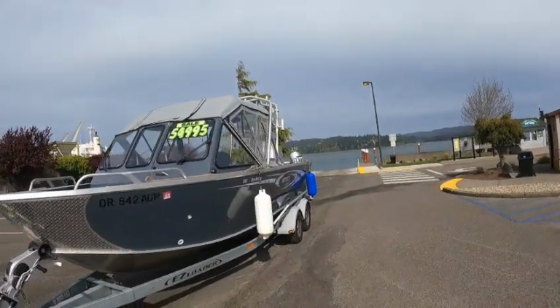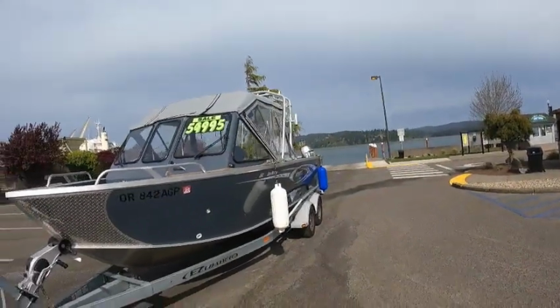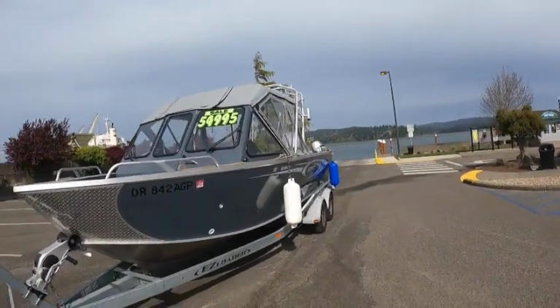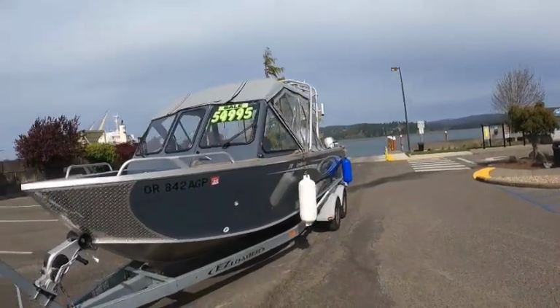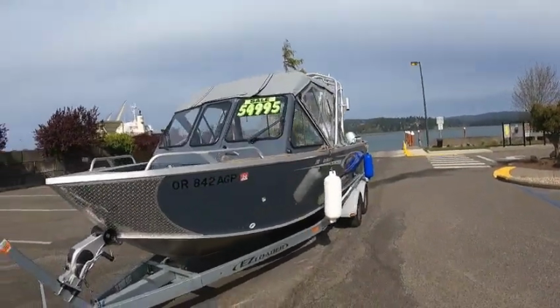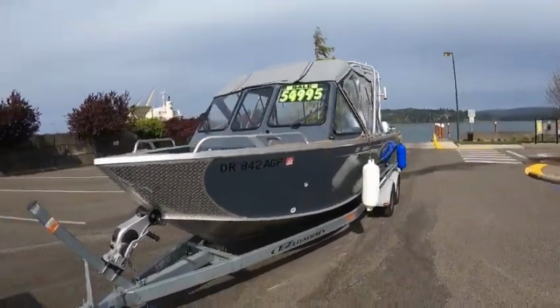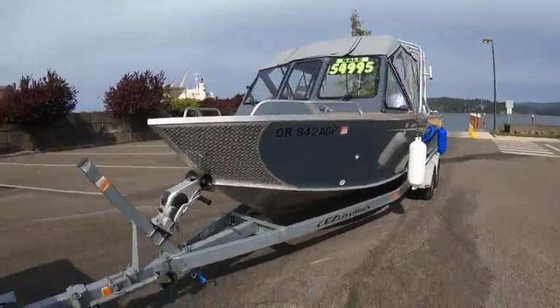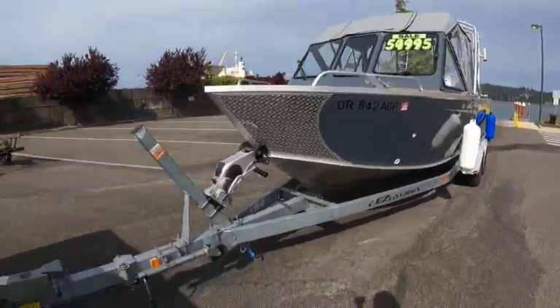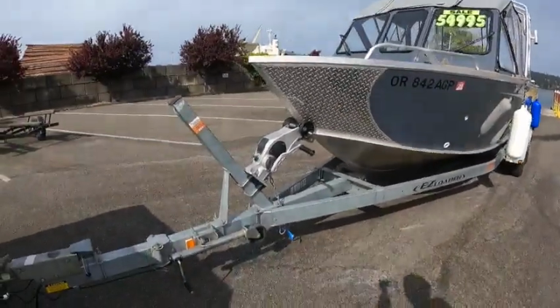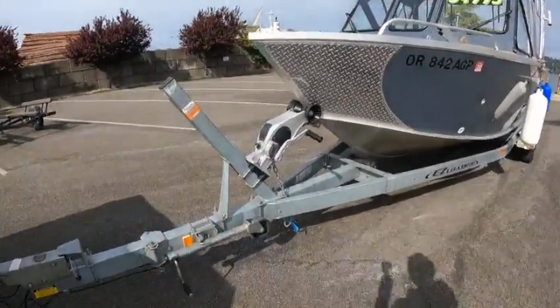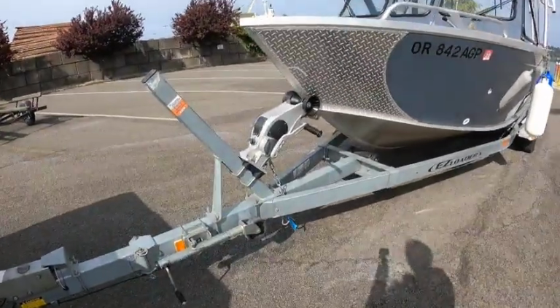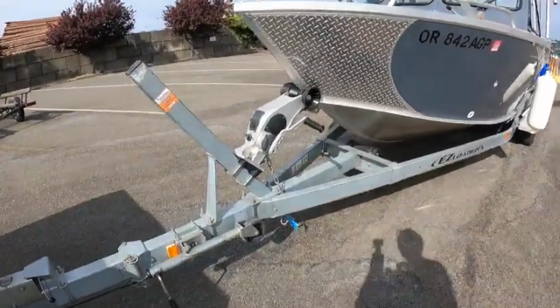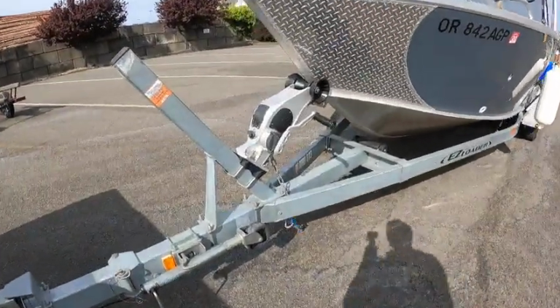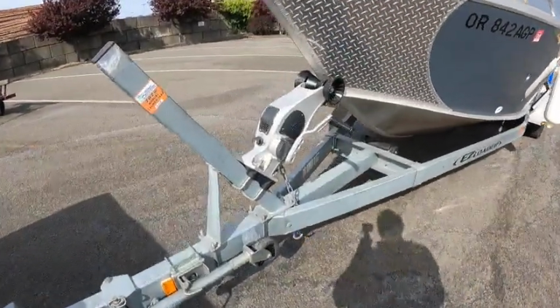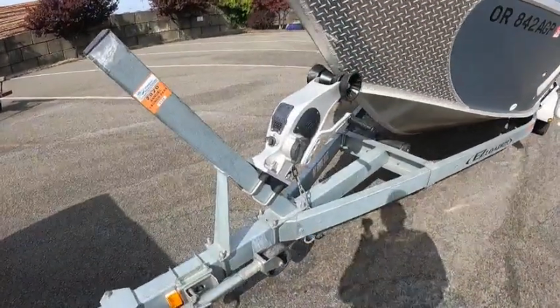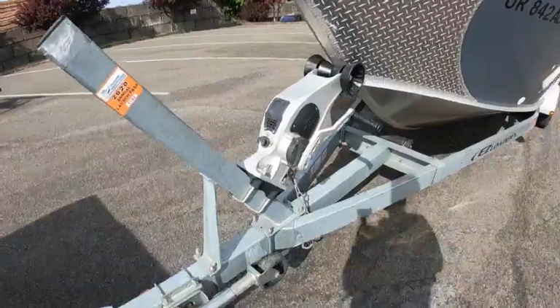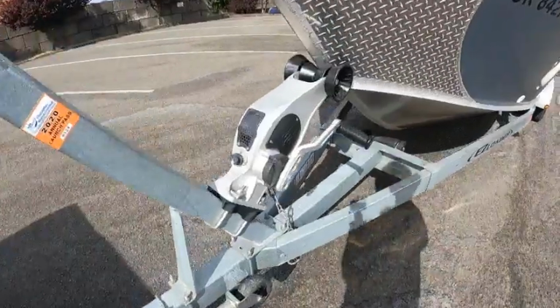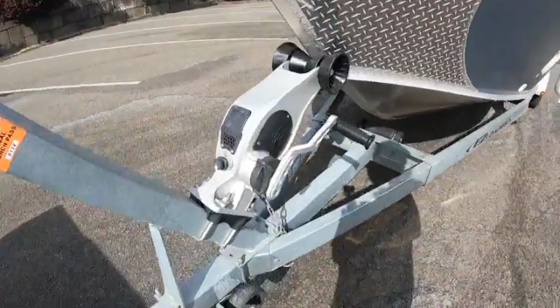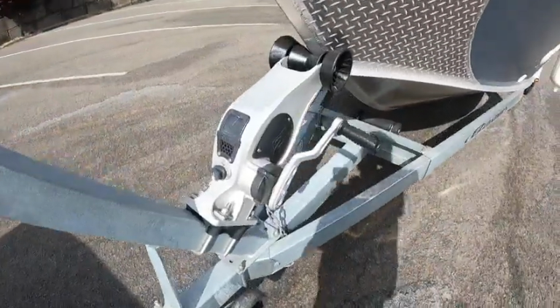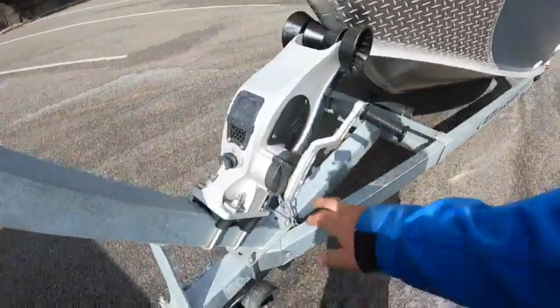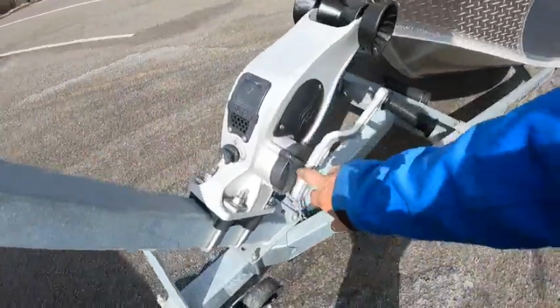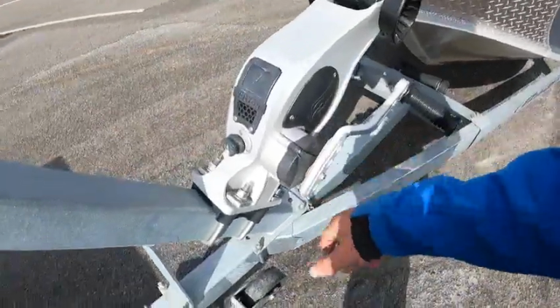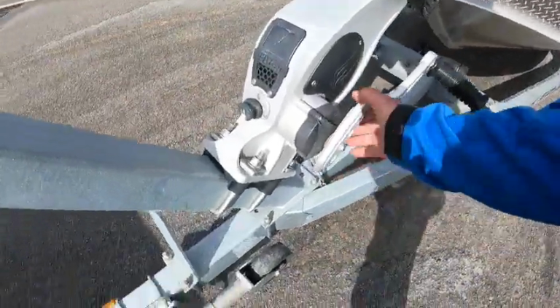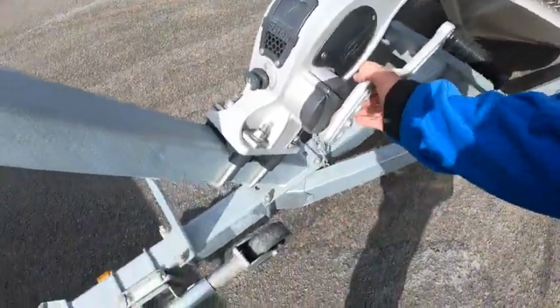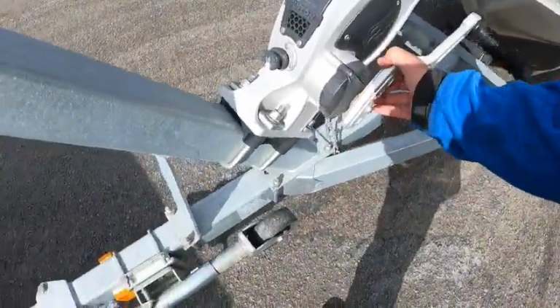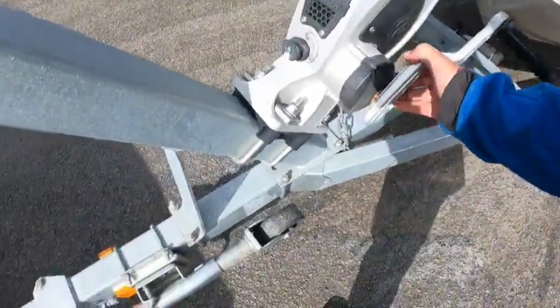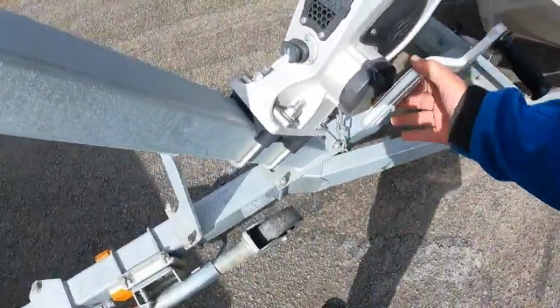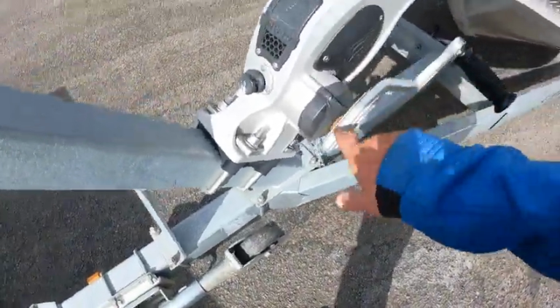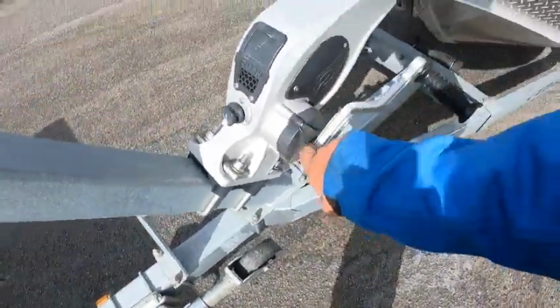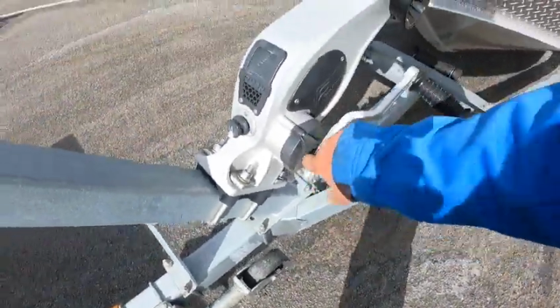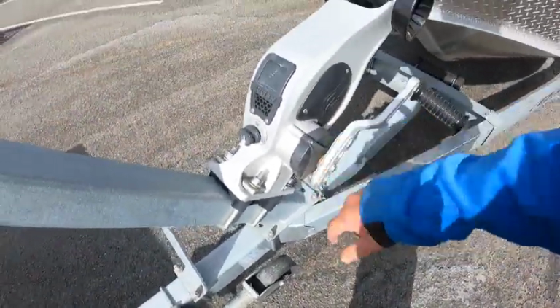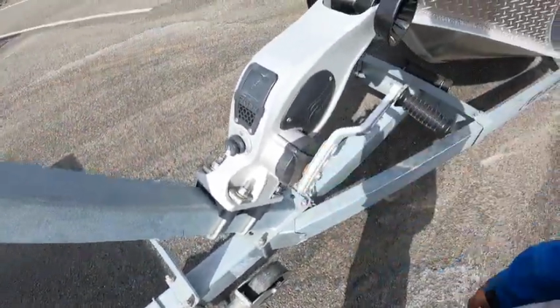Got the rocket launchers — you can put a radar up on top. Got the two-speed Fulton, which is nice. You can pull this handle out here; maybe spray a little bit of that with some Corrosion-X.